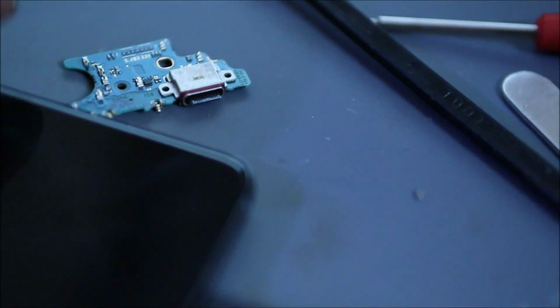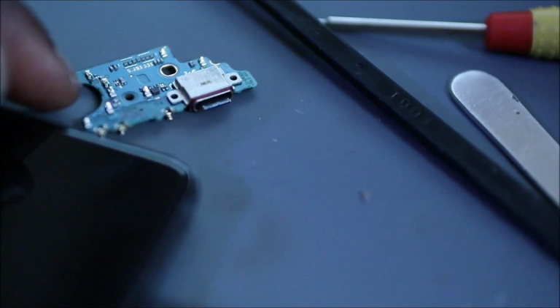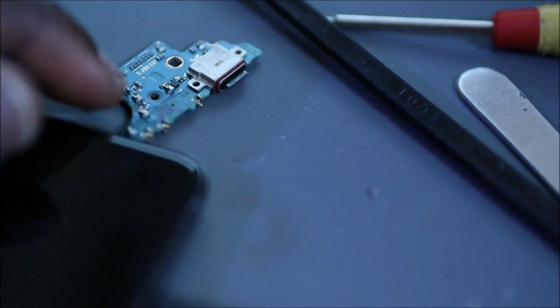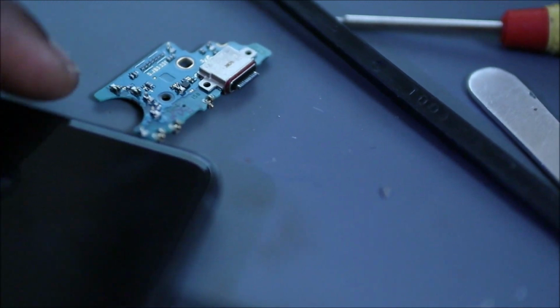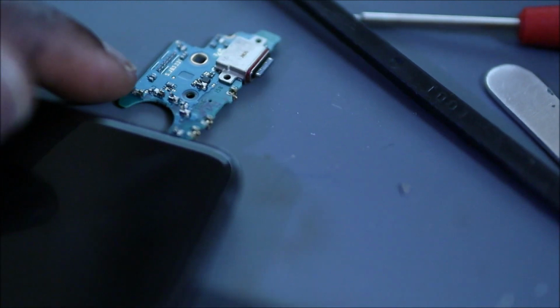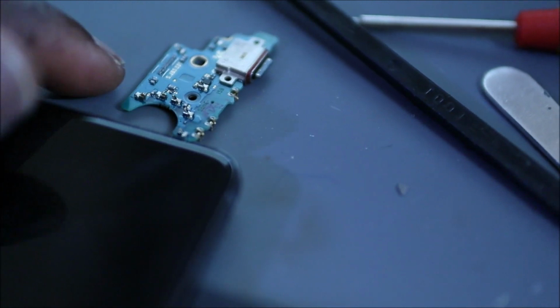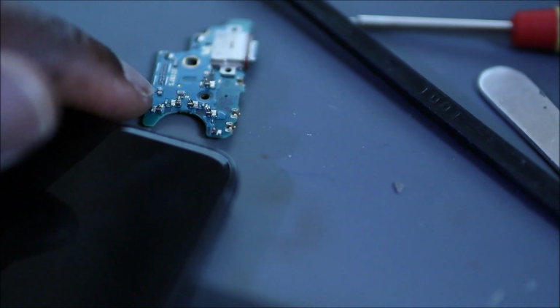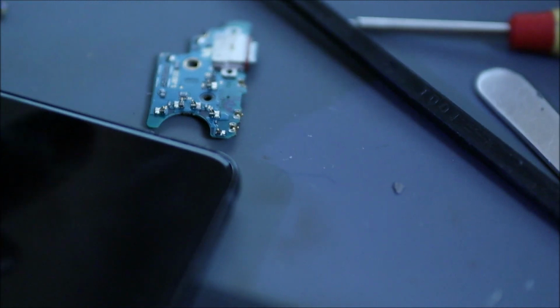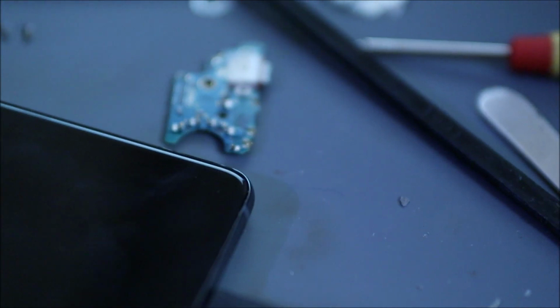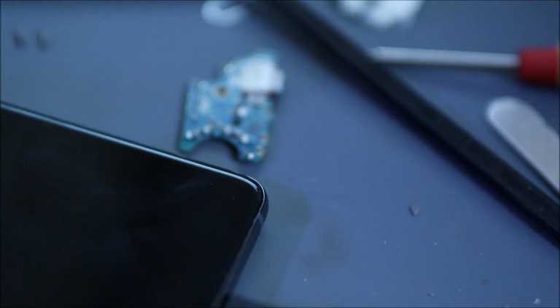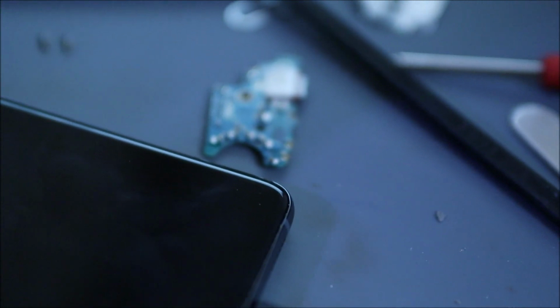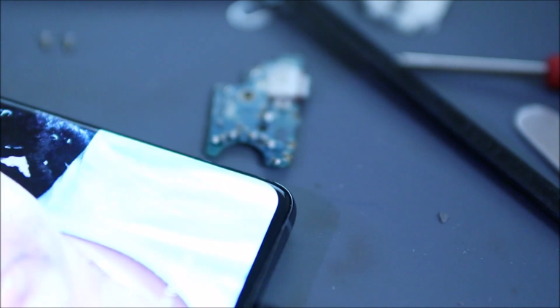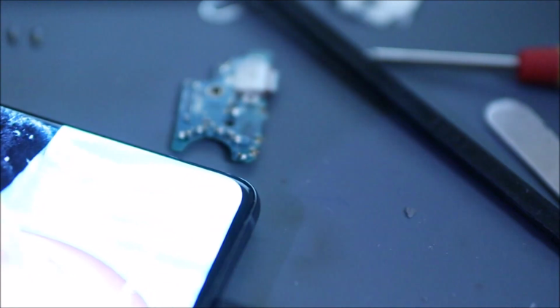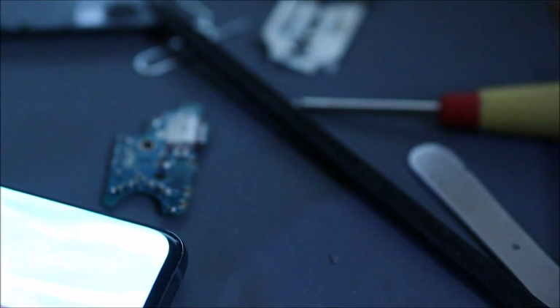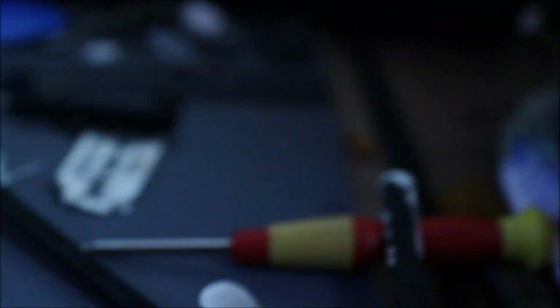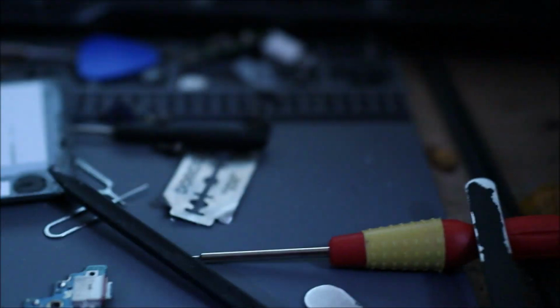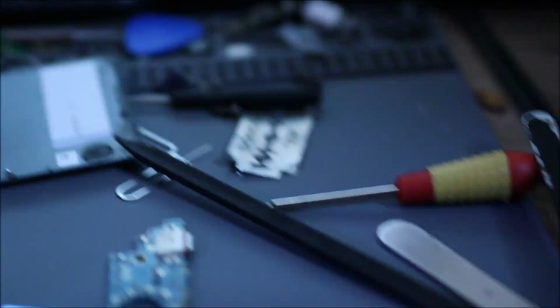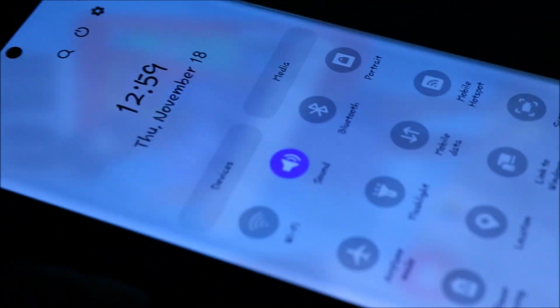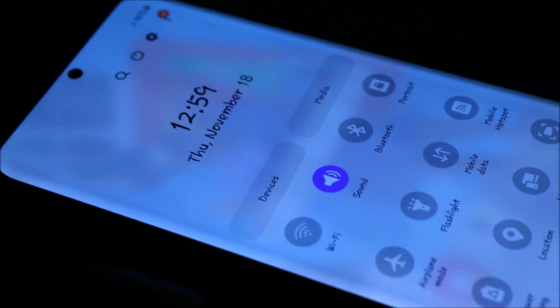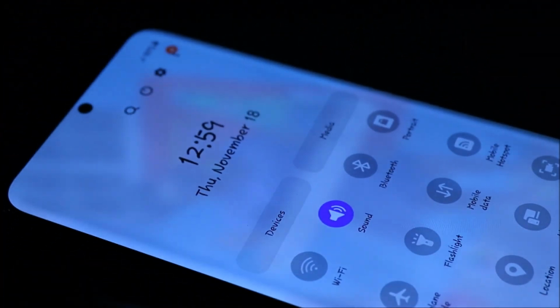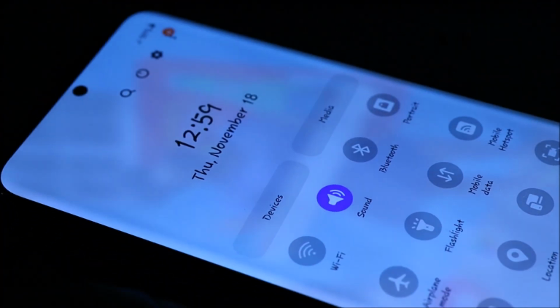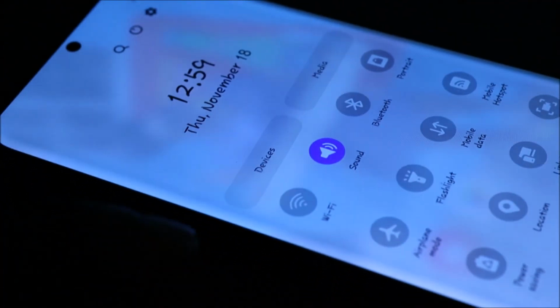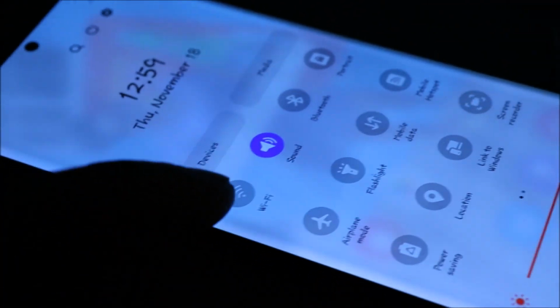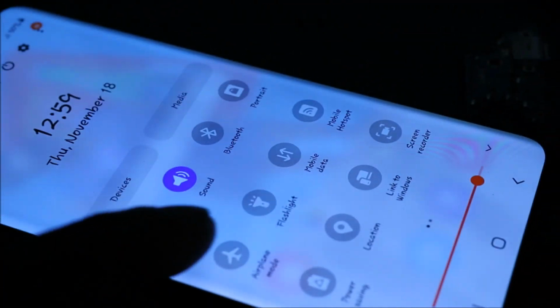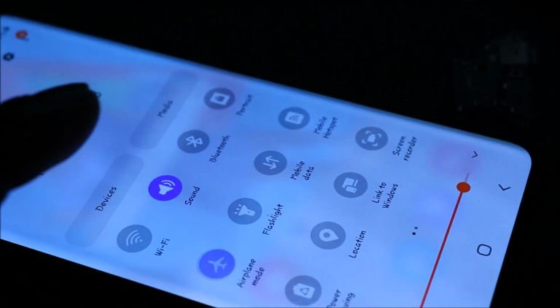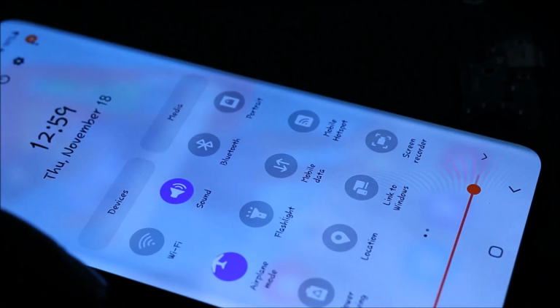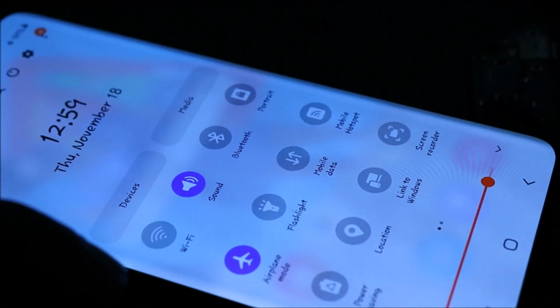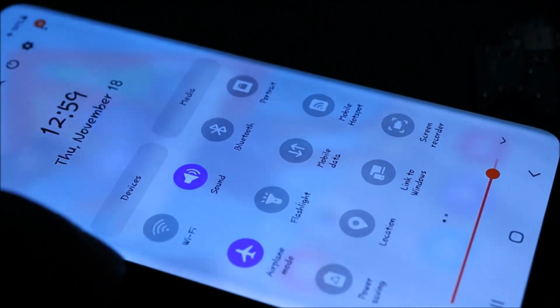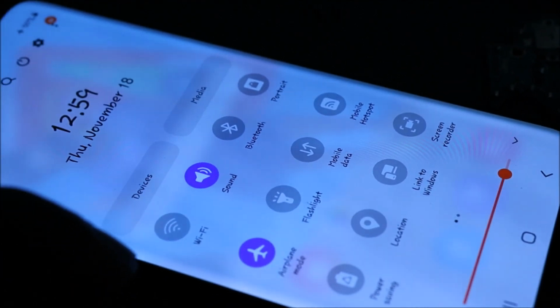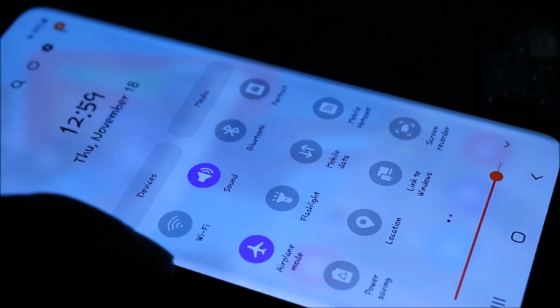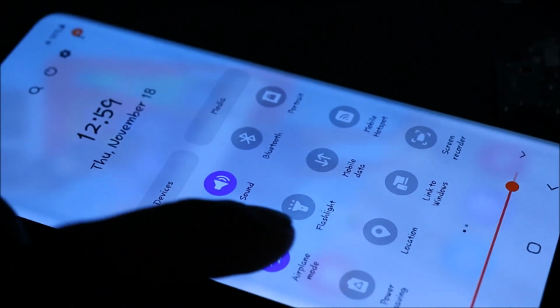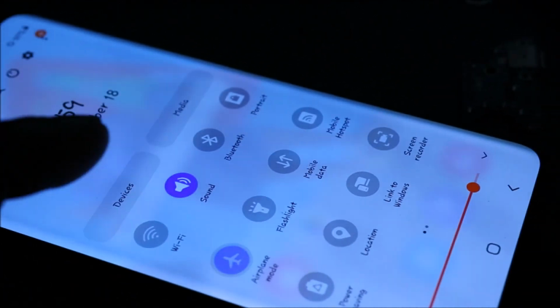We have several antennas on this board as well for the mobile signal and stuff like that. You can see that the phone is charging properly and also the airplane mode is working properly as well.